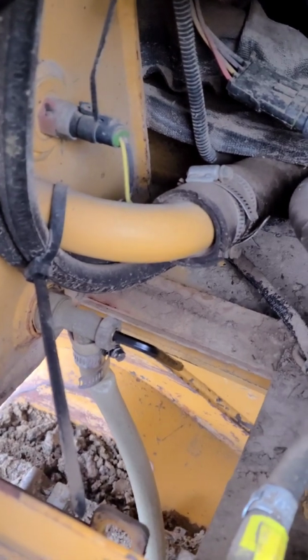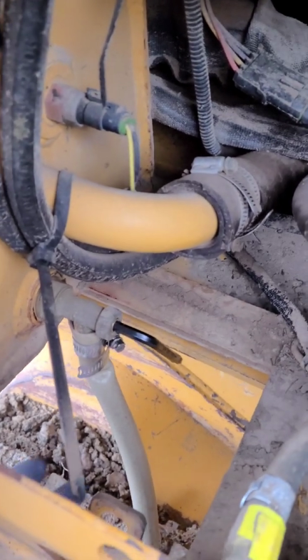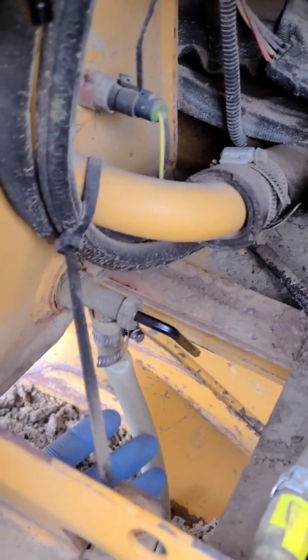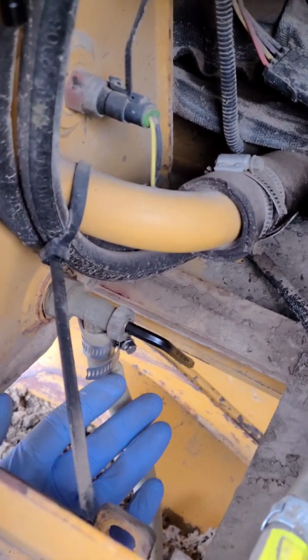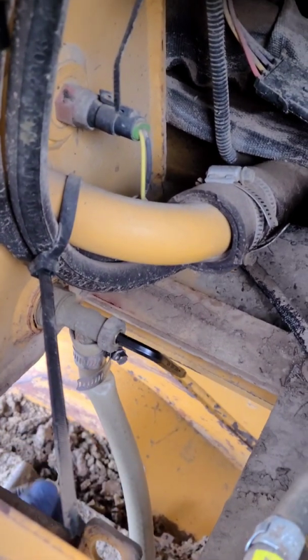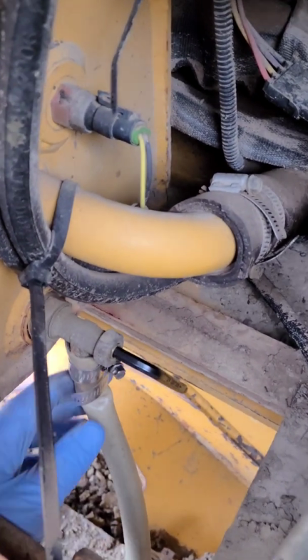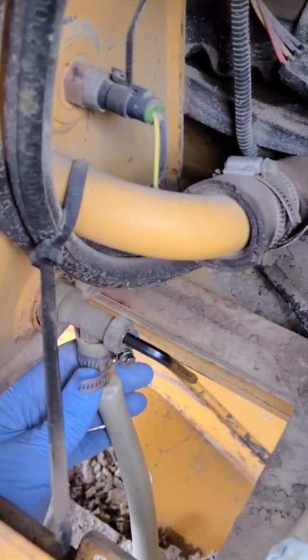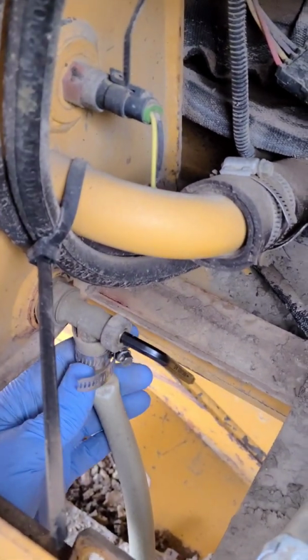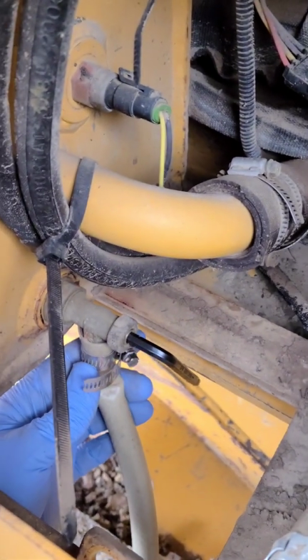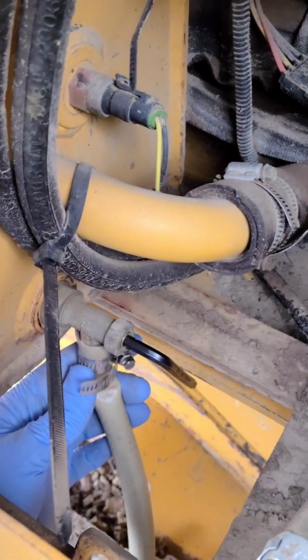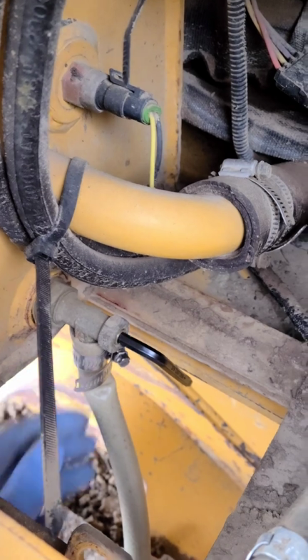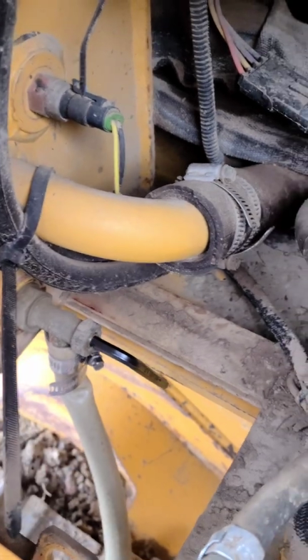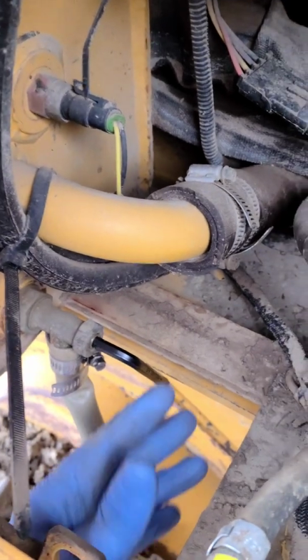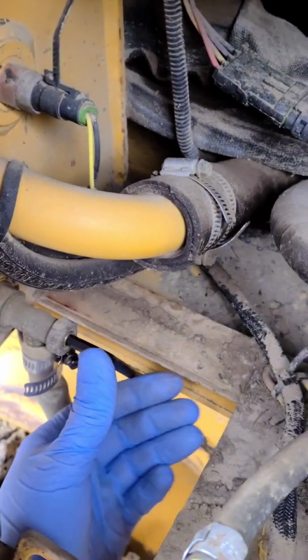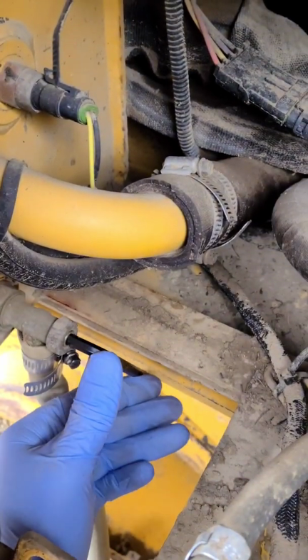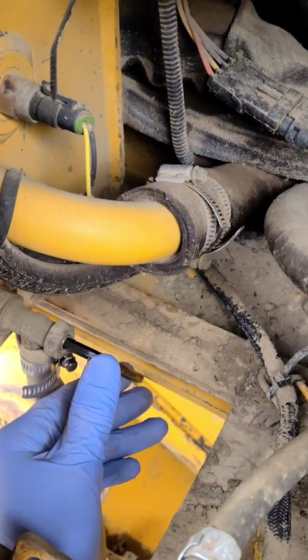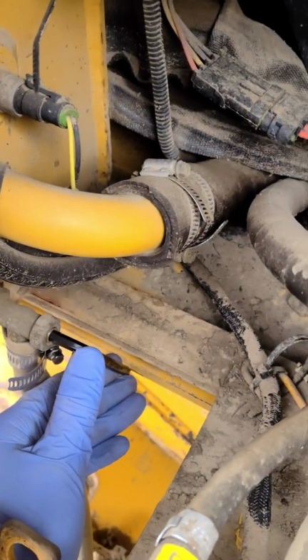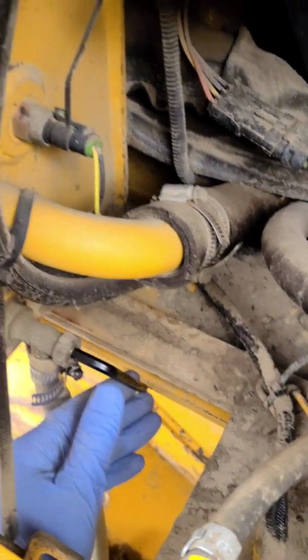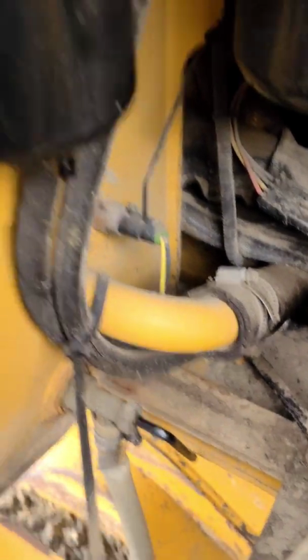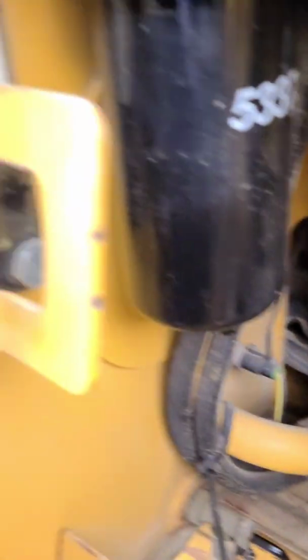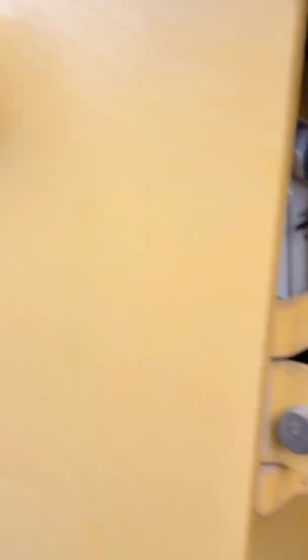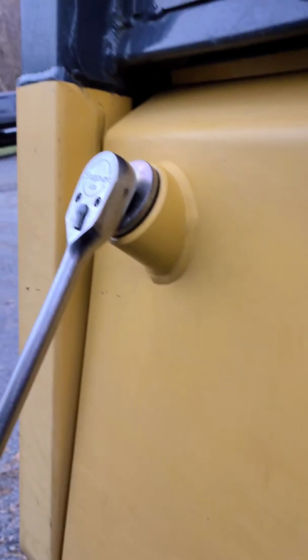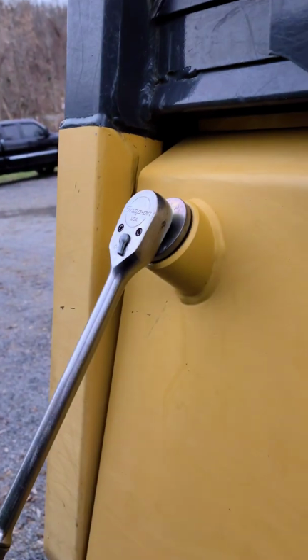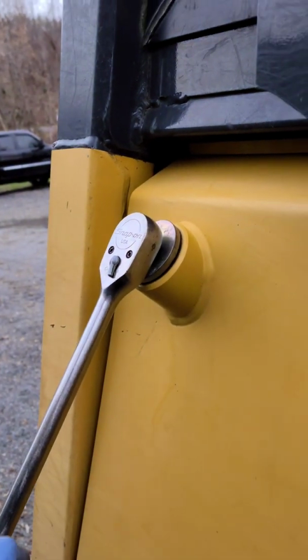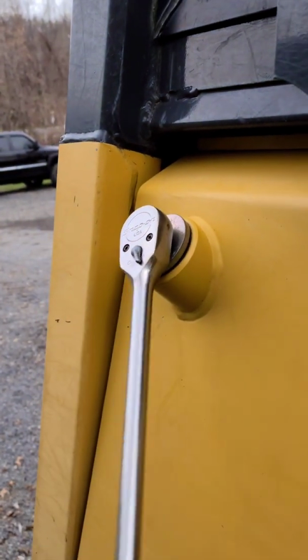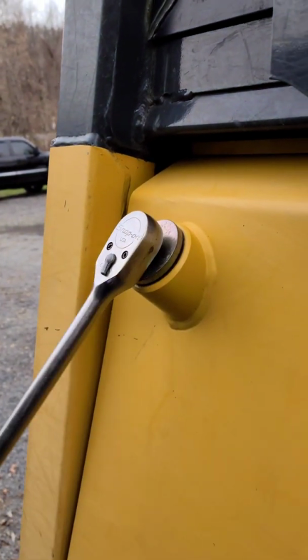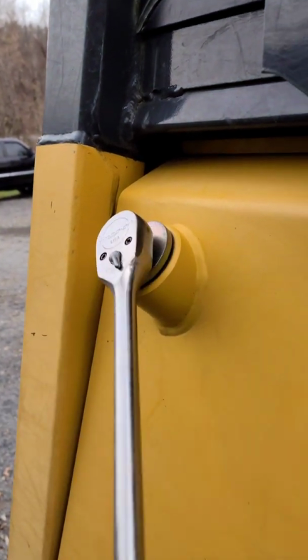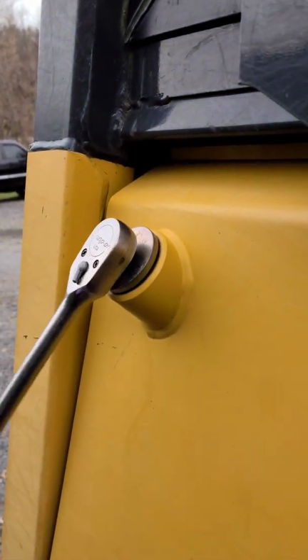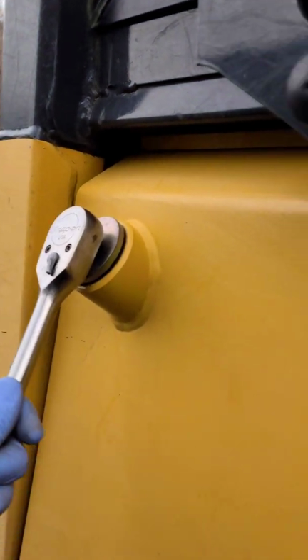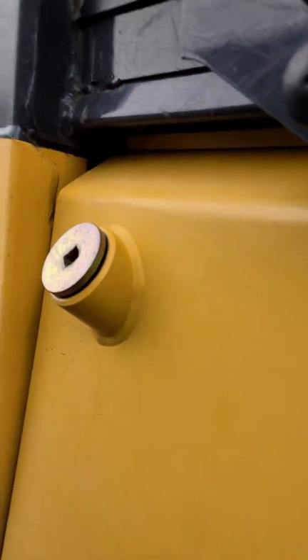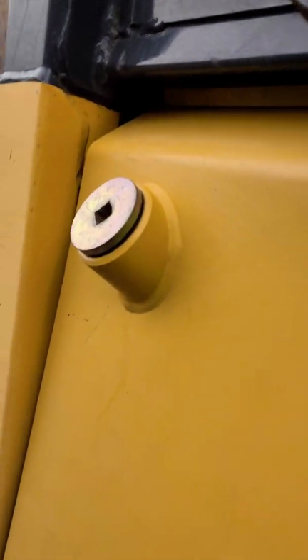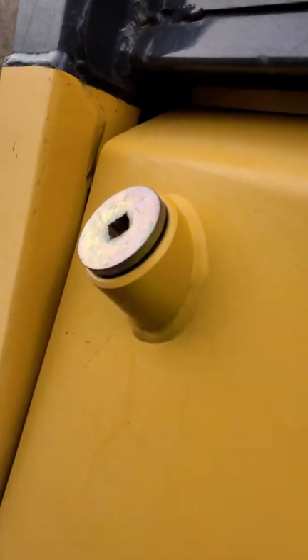Once you get the access panel removed, hook a drain hose to the outlet here and just take an Allen wrench to open the valve. First, remove the fill plug — it's really the air pressure.